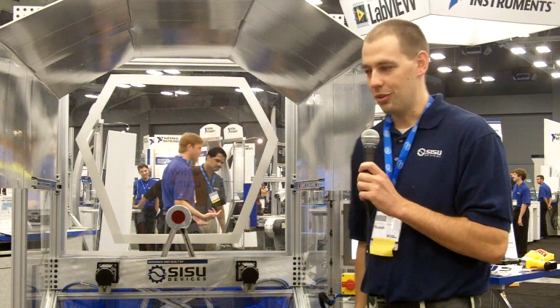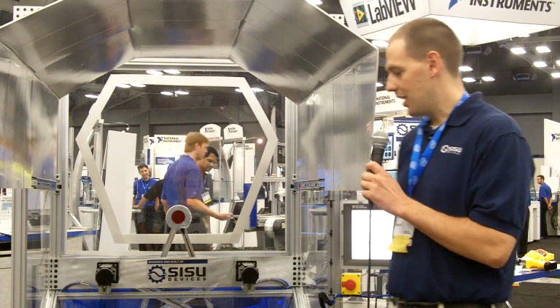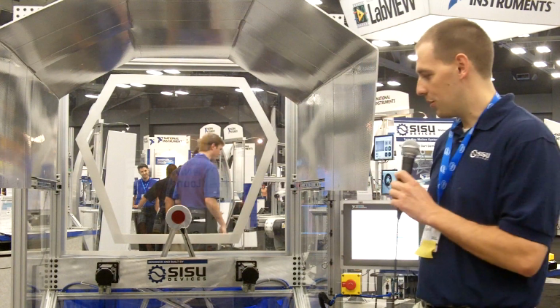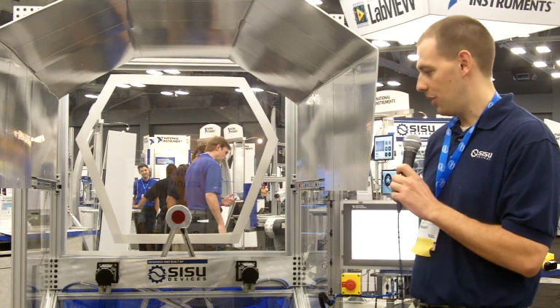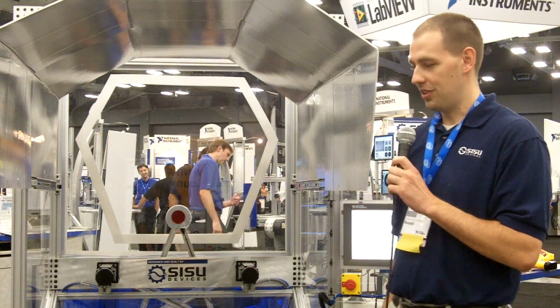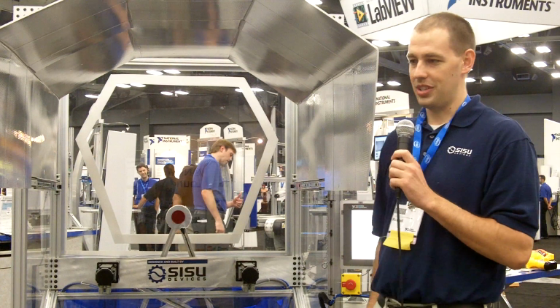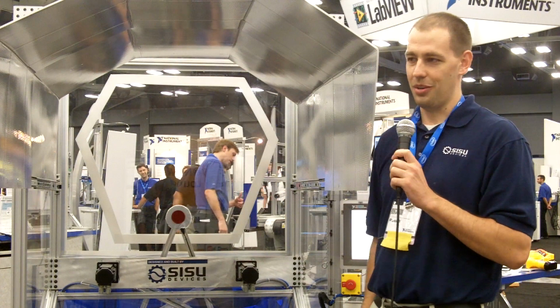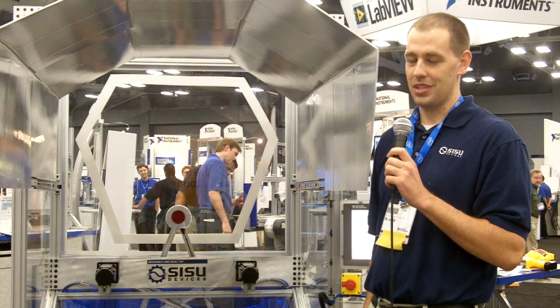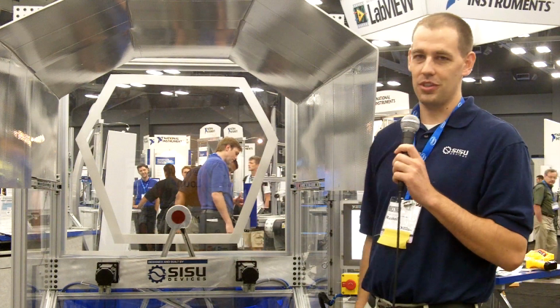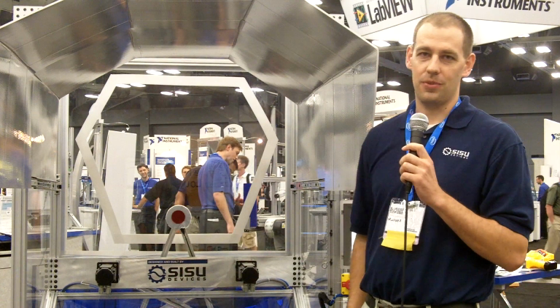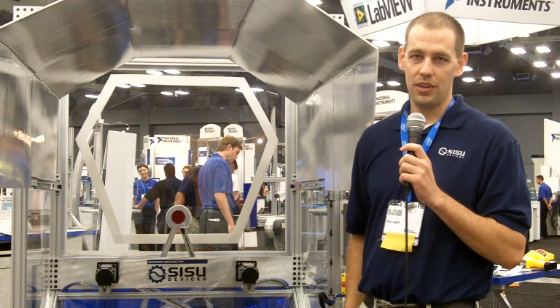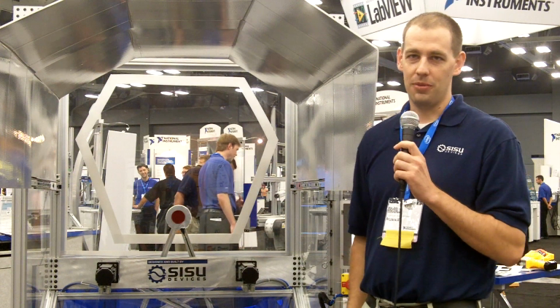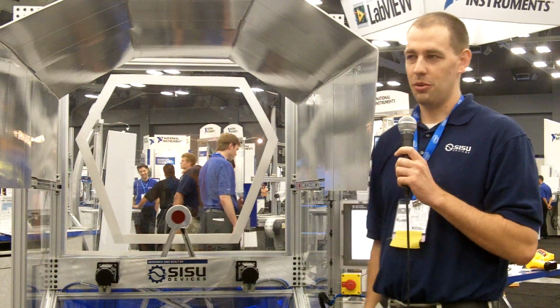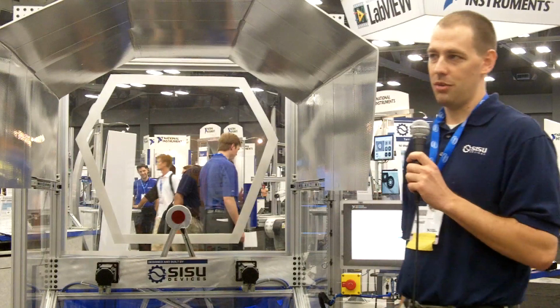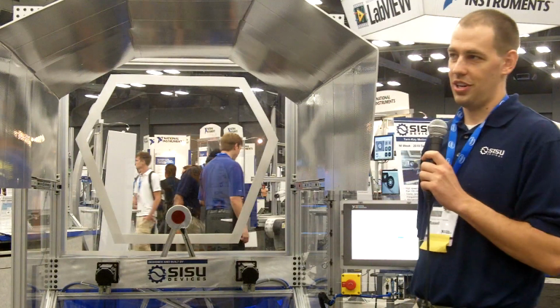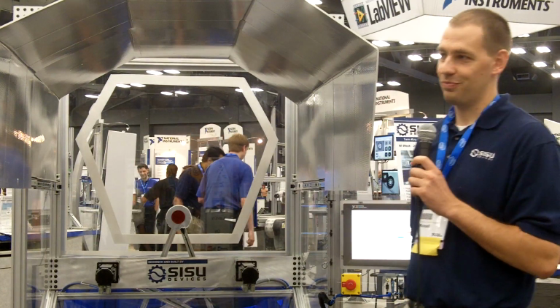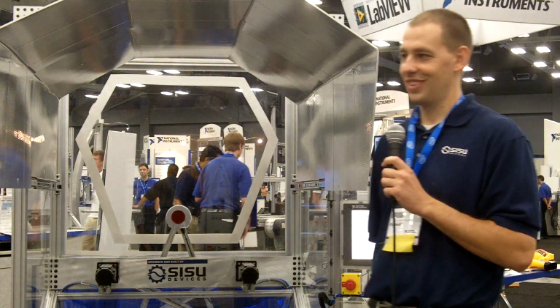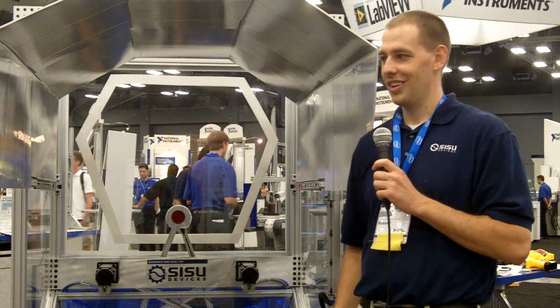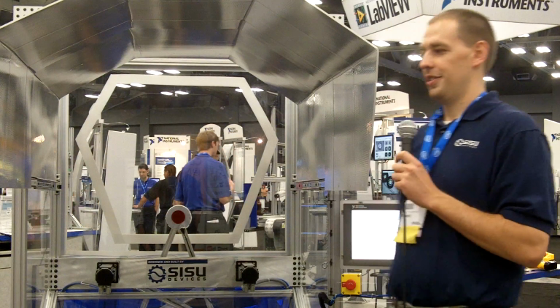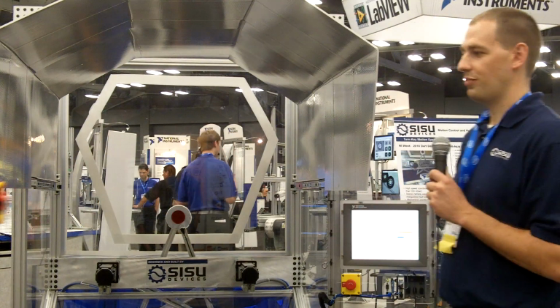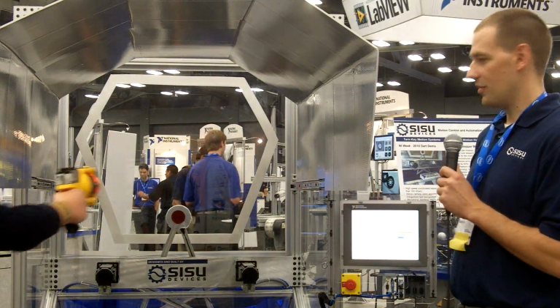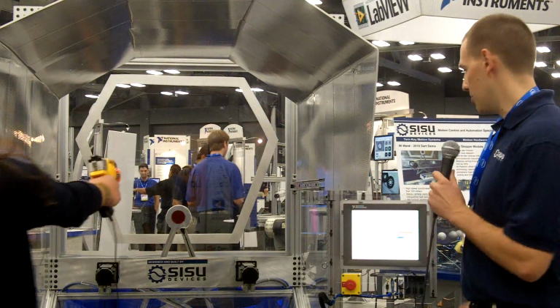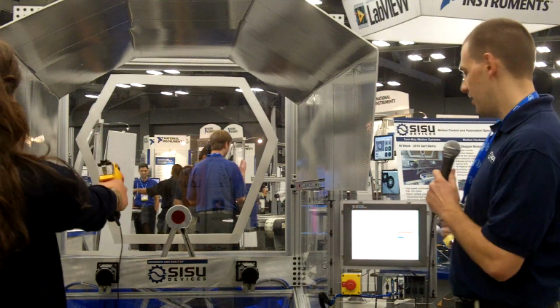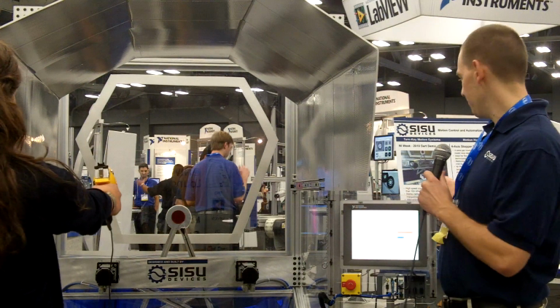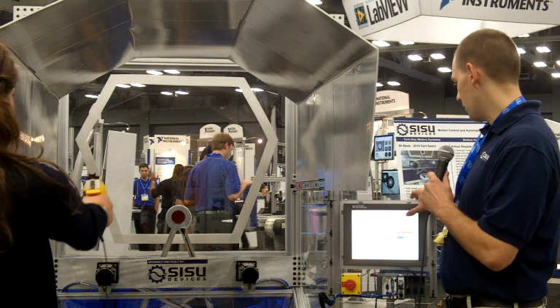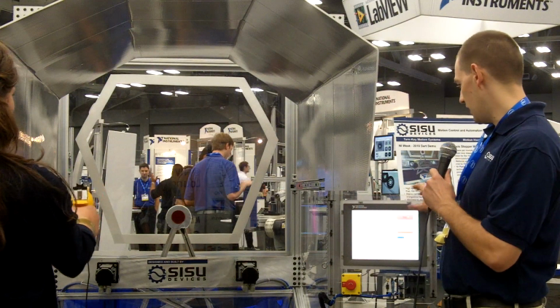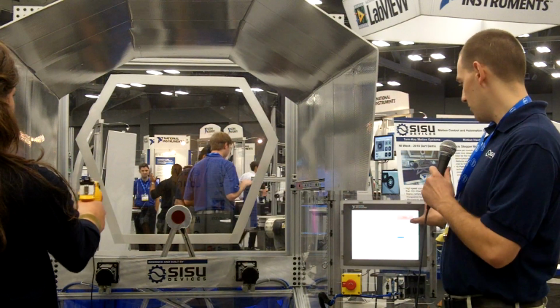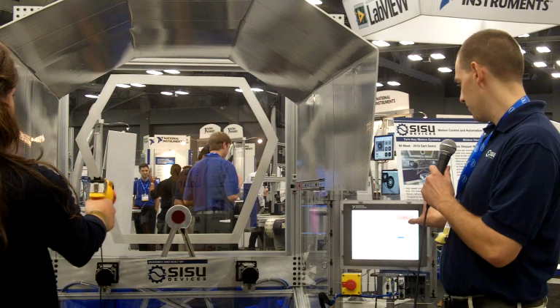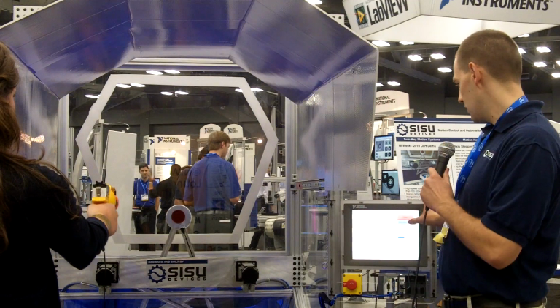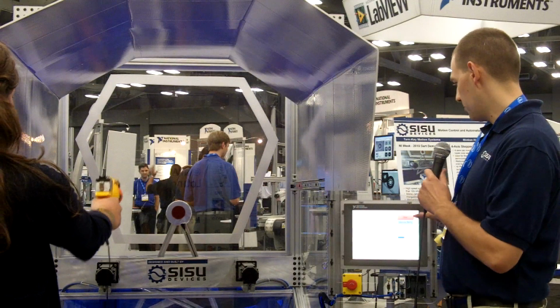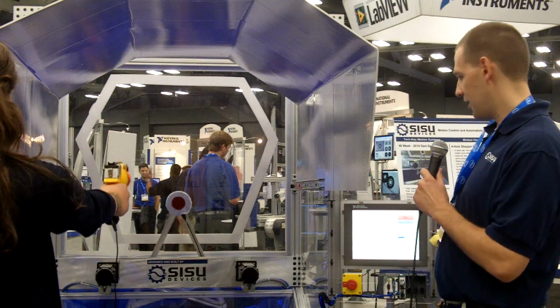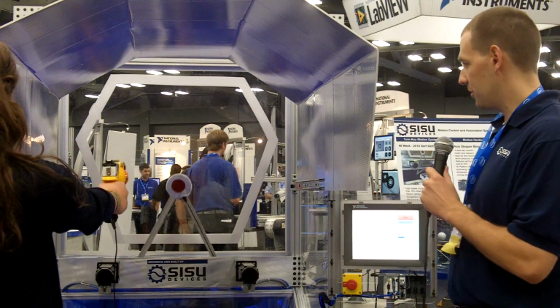We've got a lot of pretty cool equipment which is able to do this for us. But first, we'll give you a demonstration. Let me turn it on. We hit the enable — projectile mode.